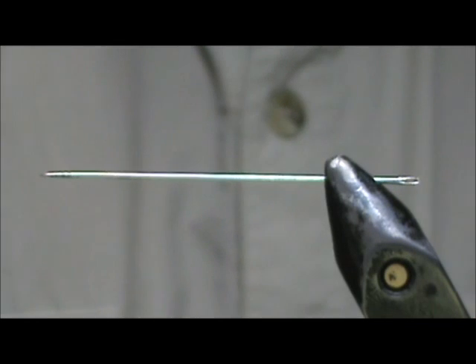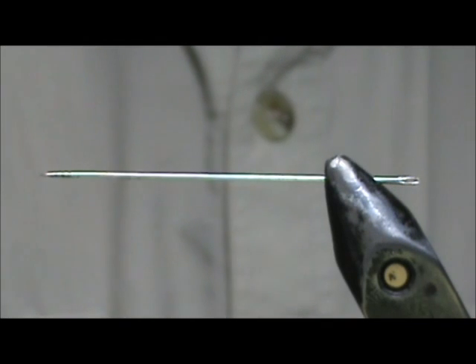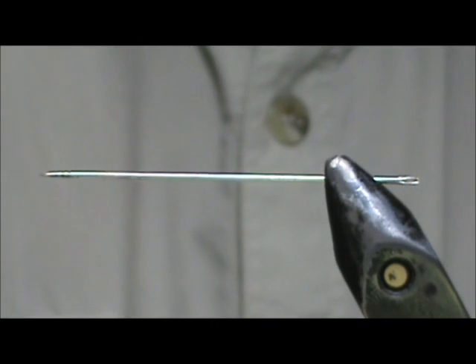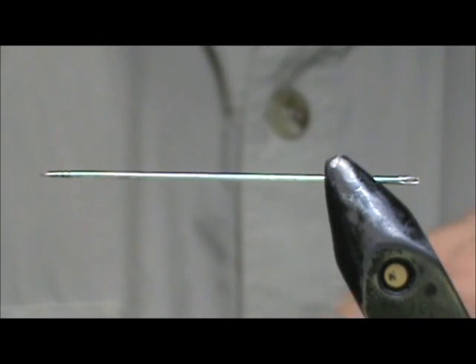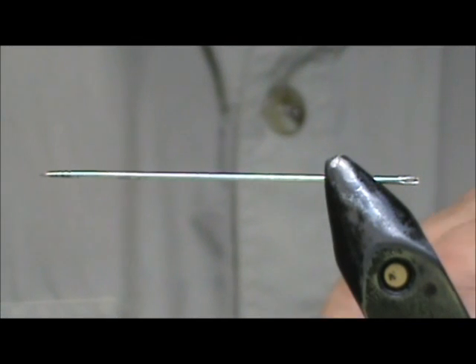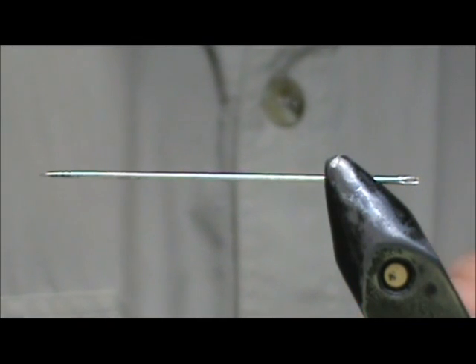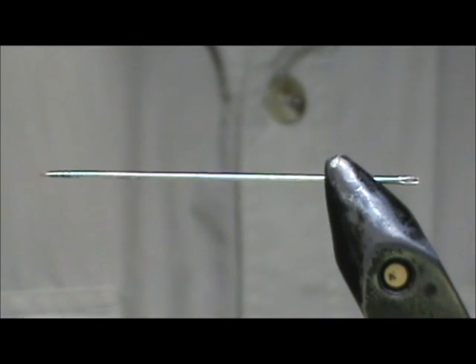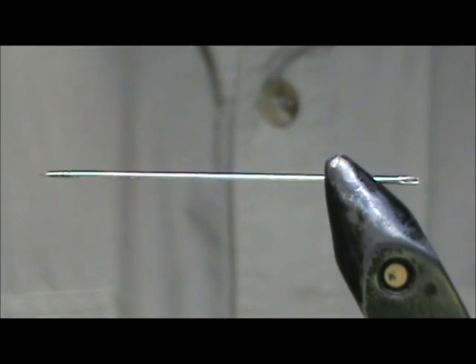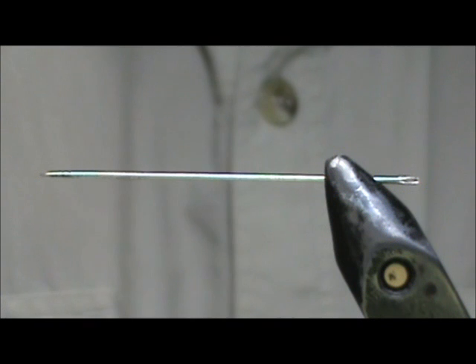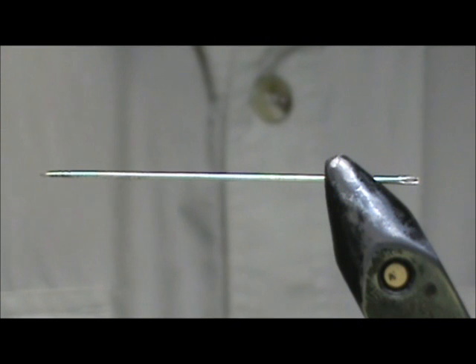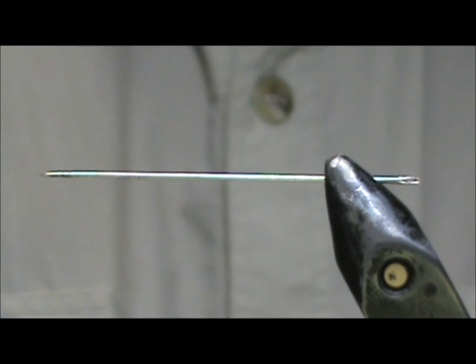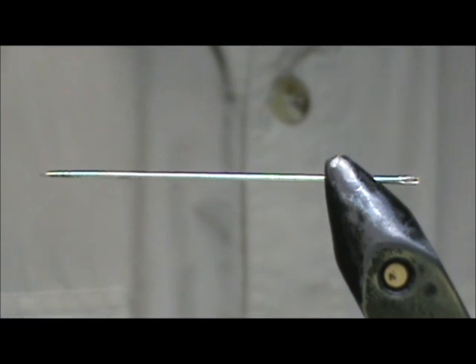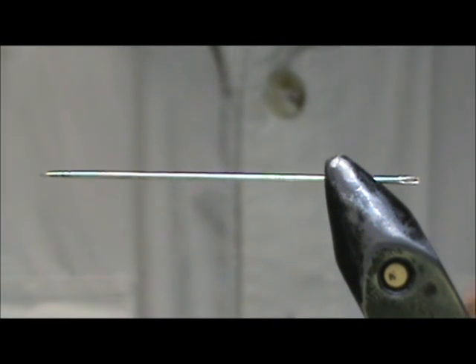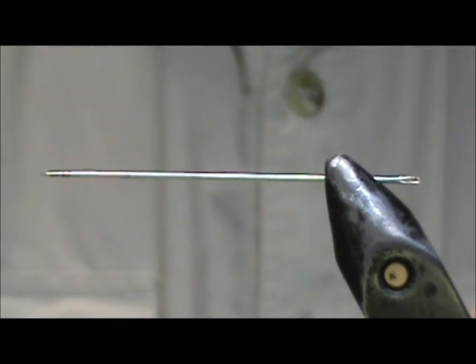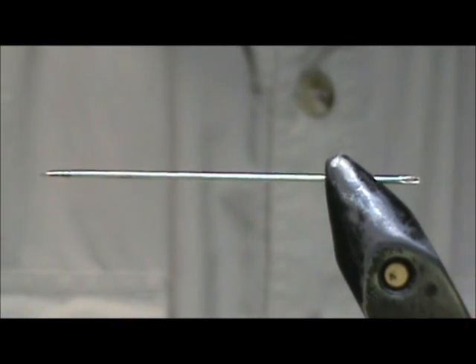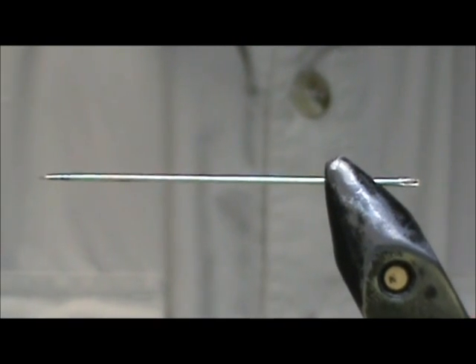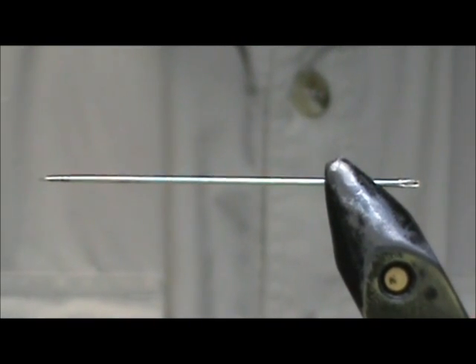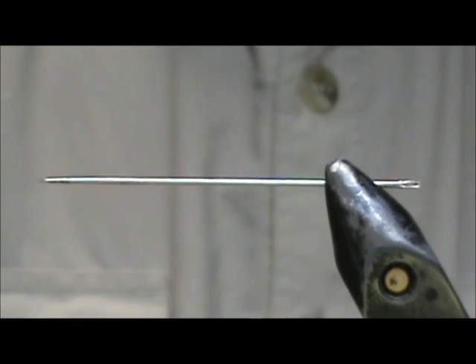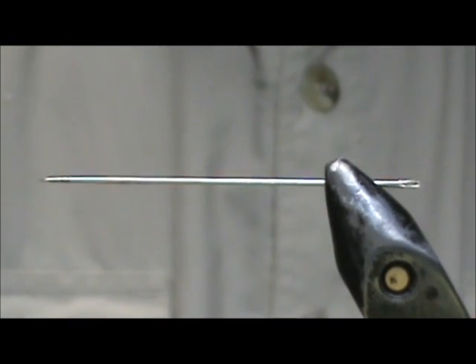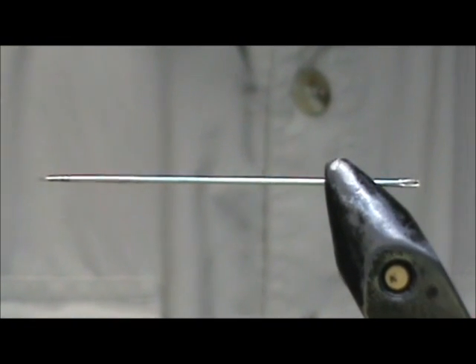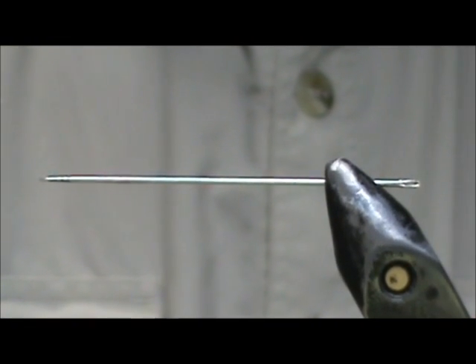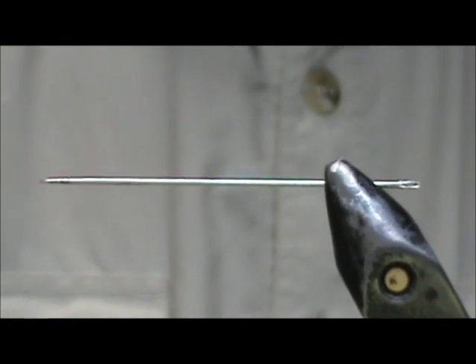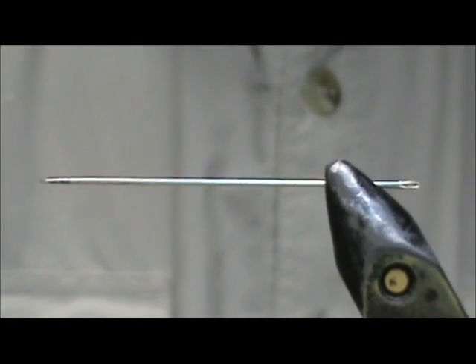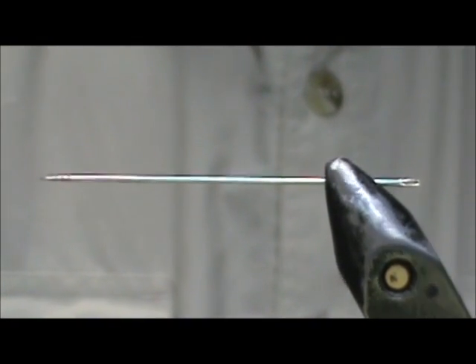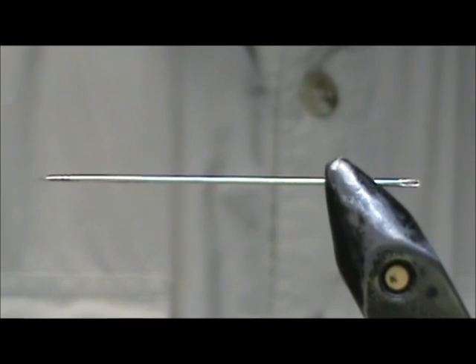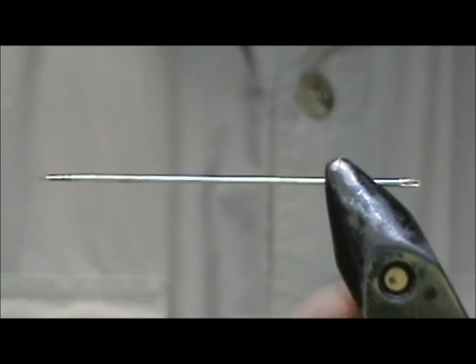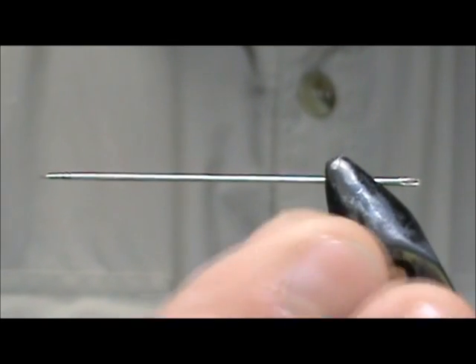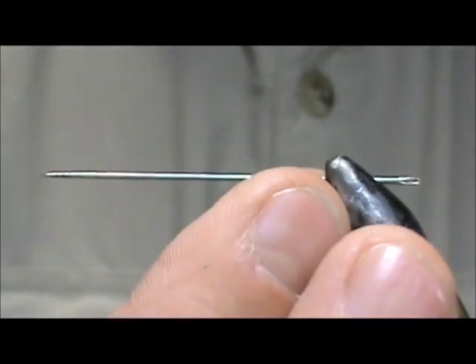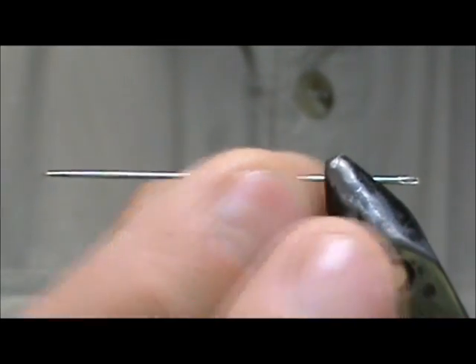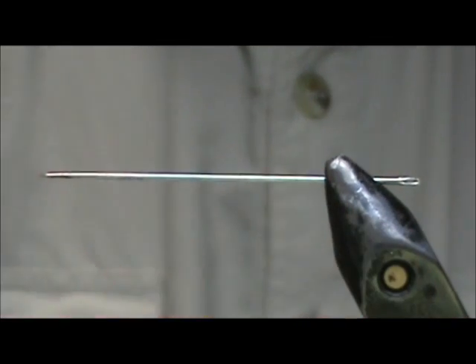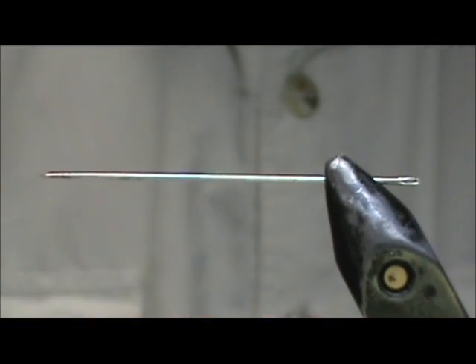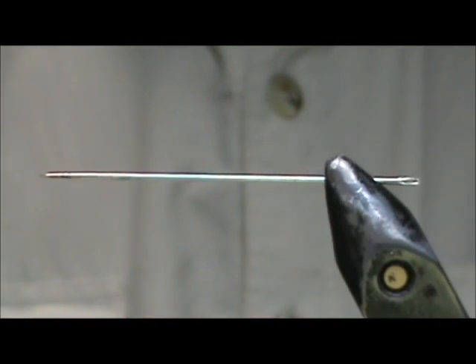Today I would like to tie for you an ebony jewel wing damselfly. I am going to start out with a needle in my vise. This is a medium sized needle.